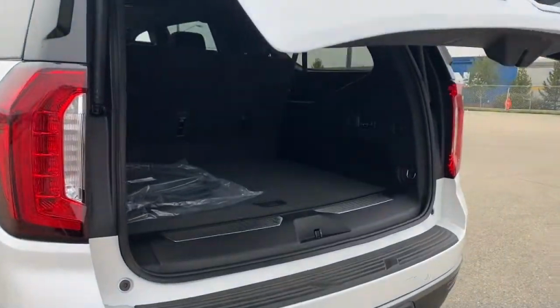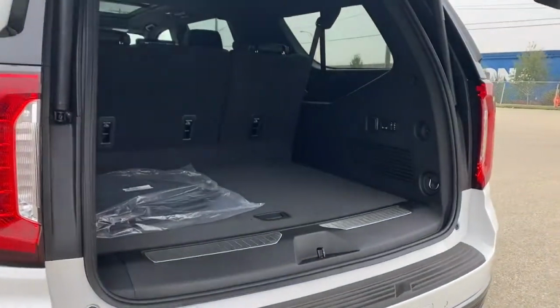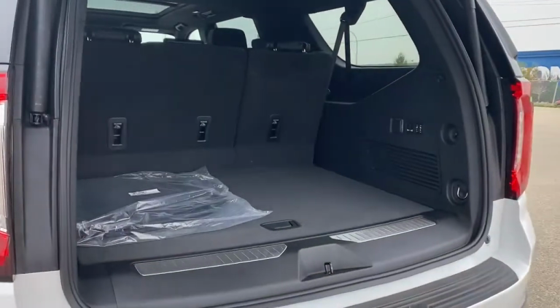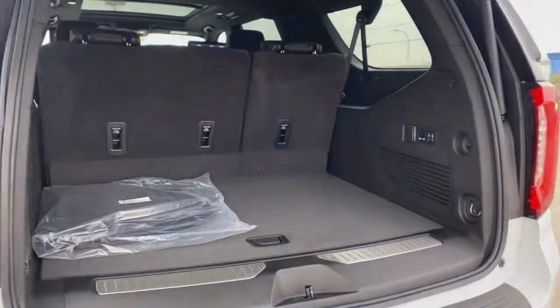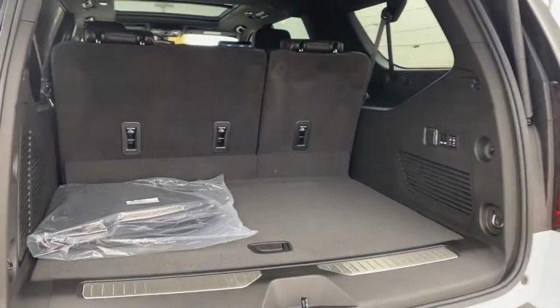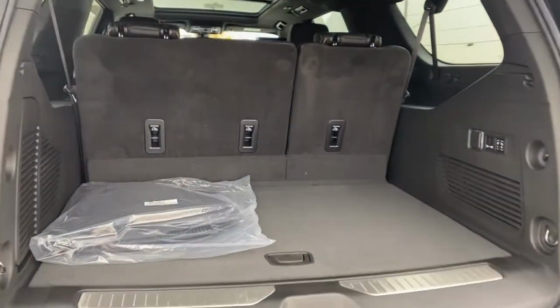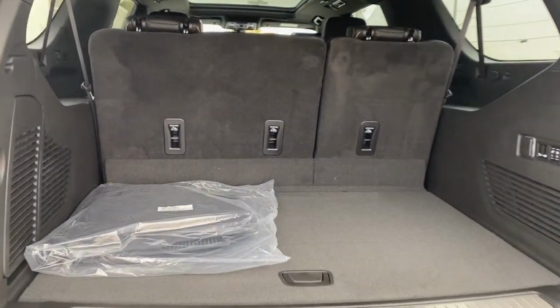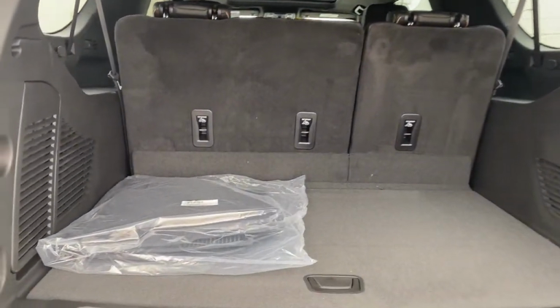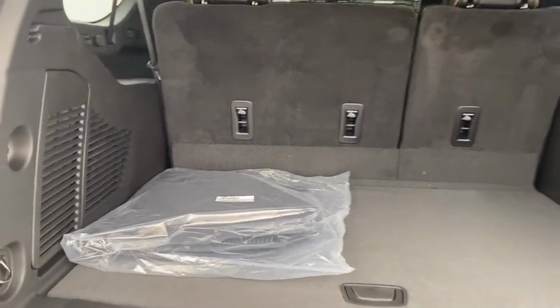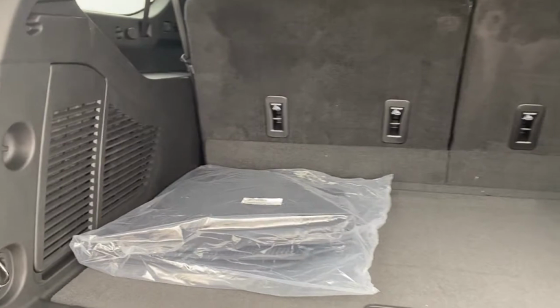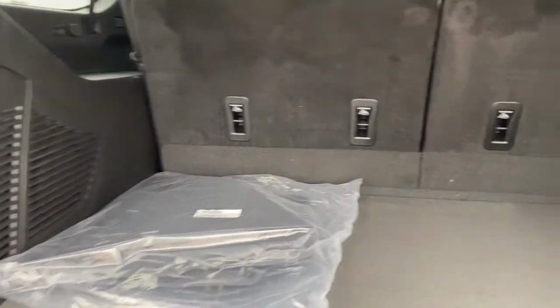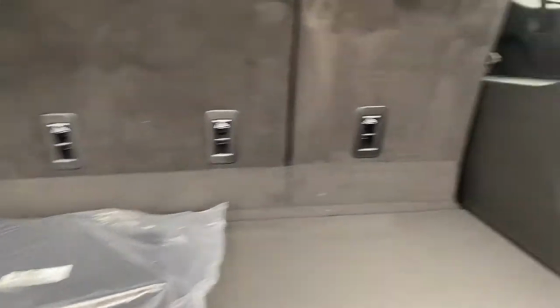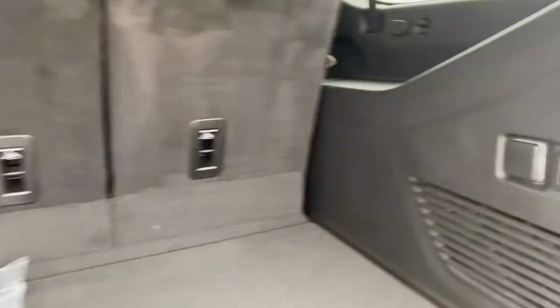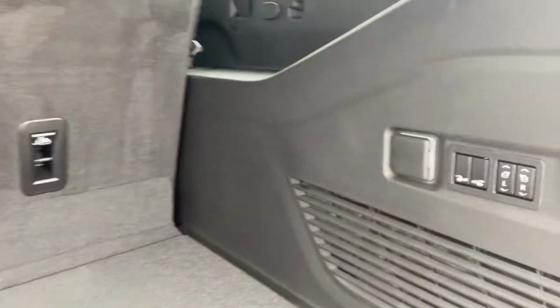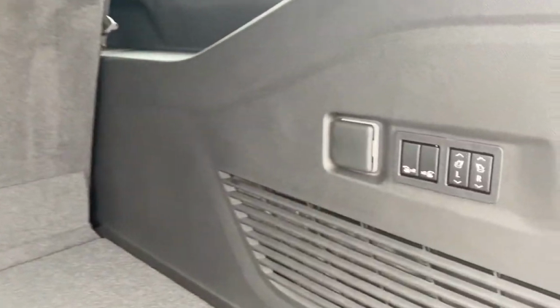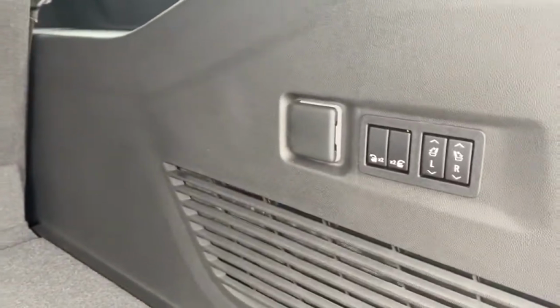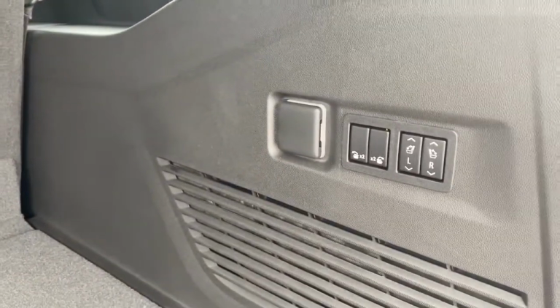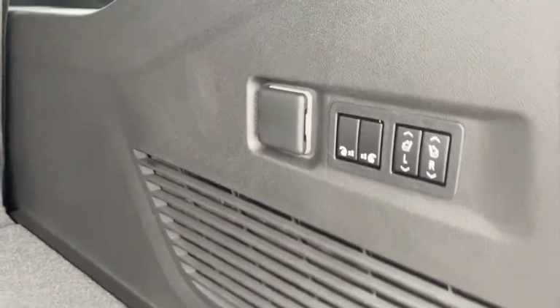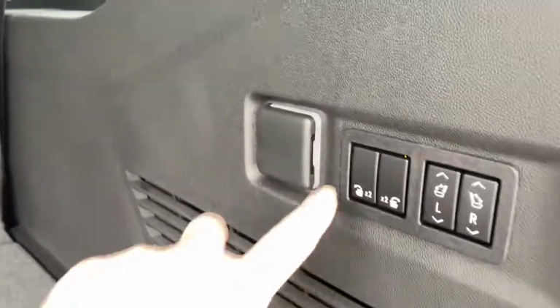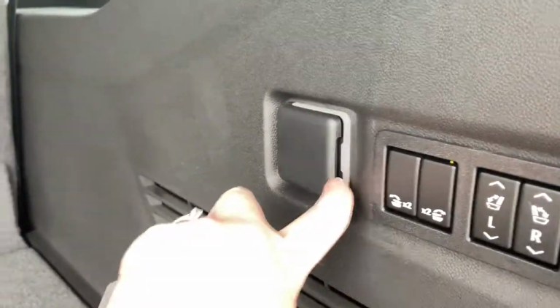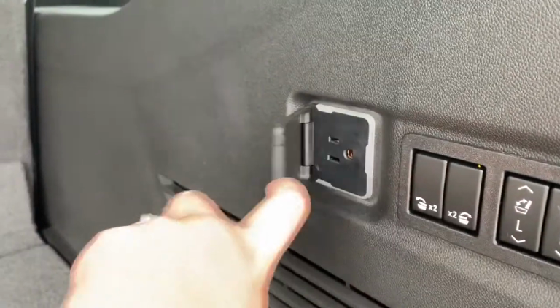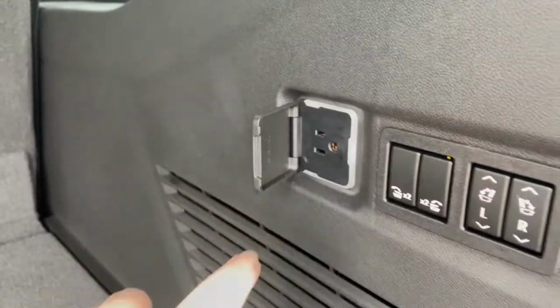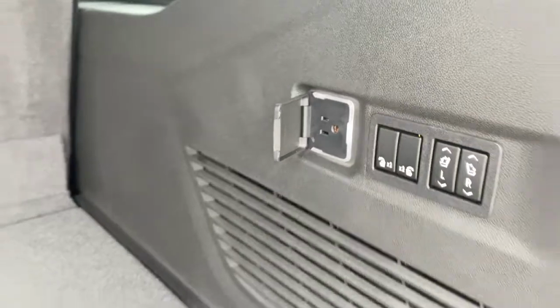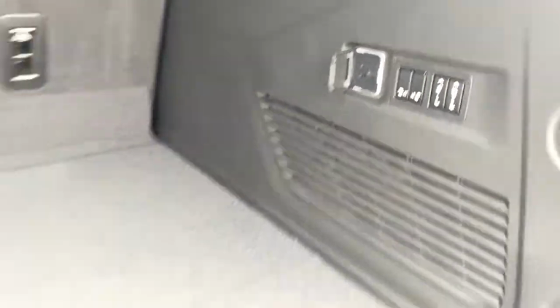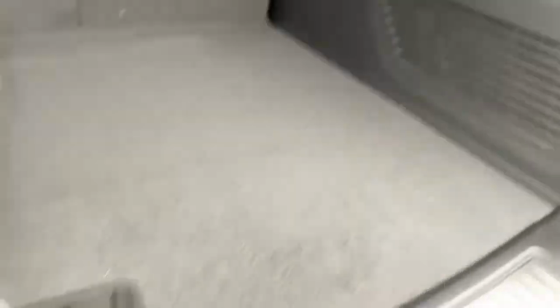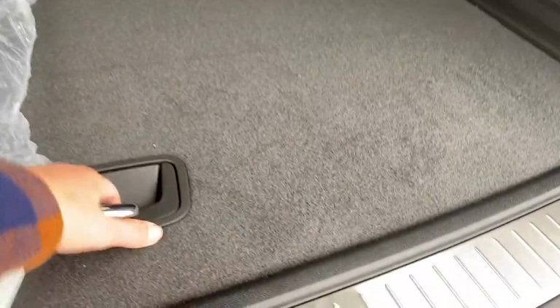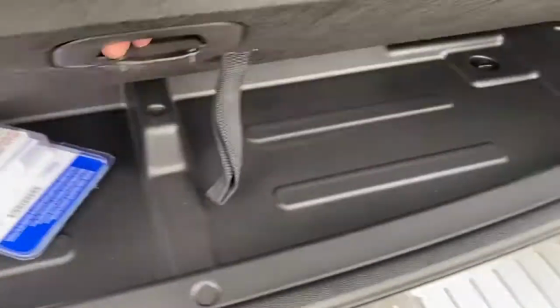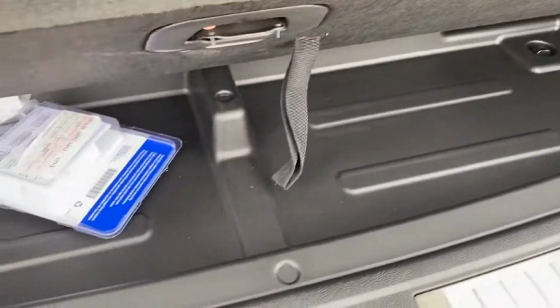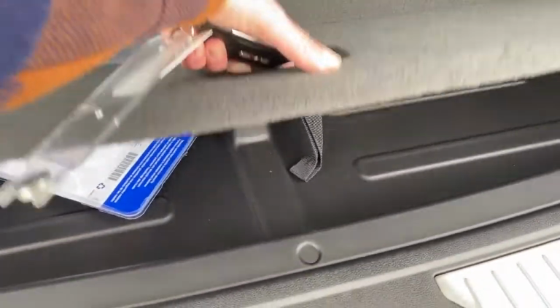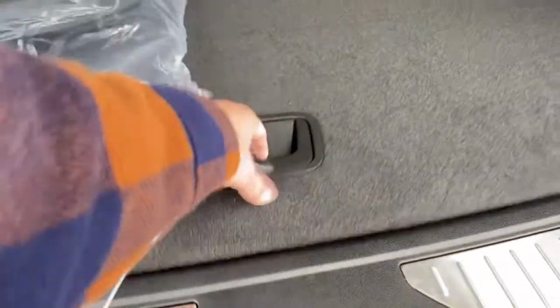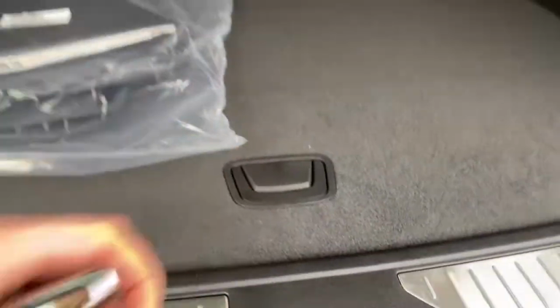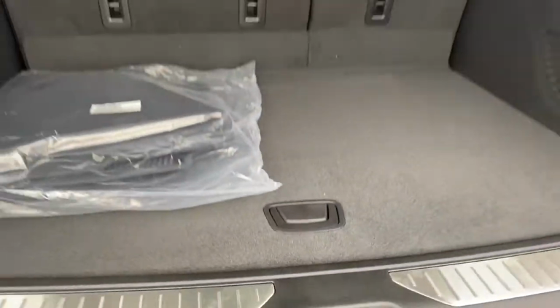In the trunk we have plenty of cargo storage space, cargo hooks, the buttons to fold the second and third row seats down, a power plug-in, and a storage compartment with an organizer down below.